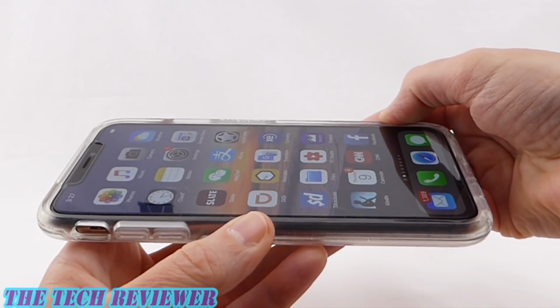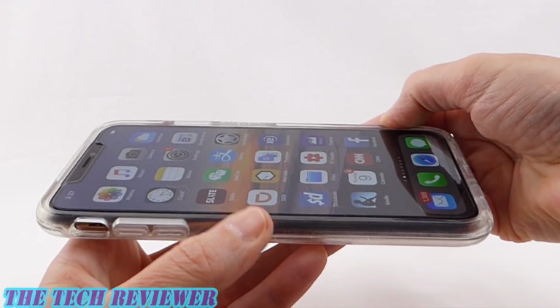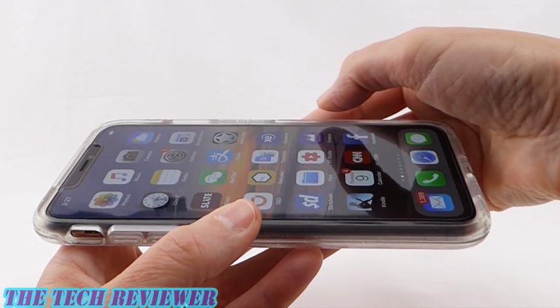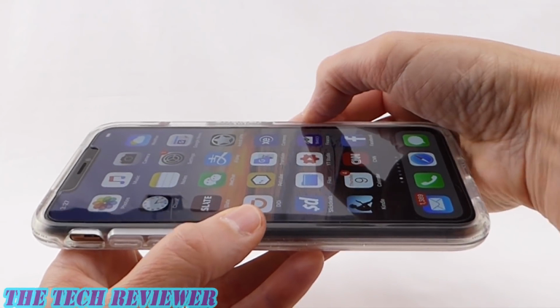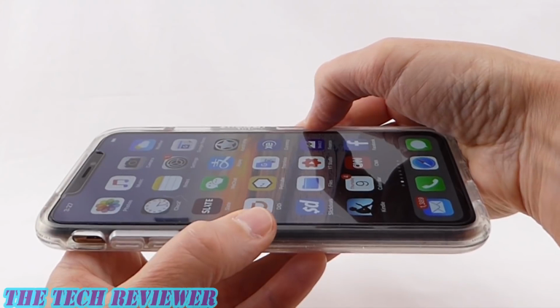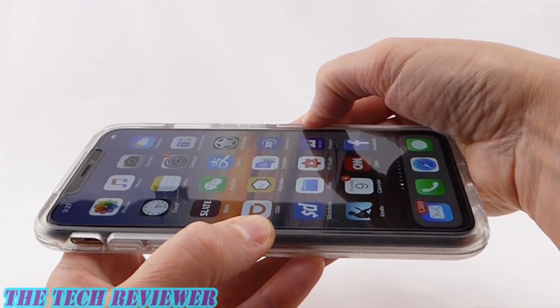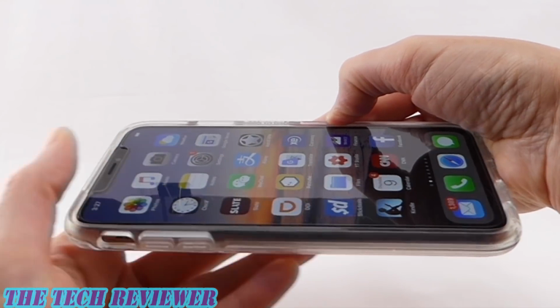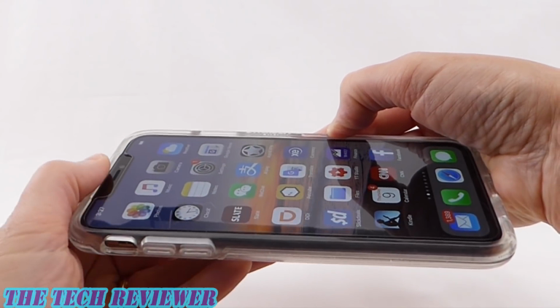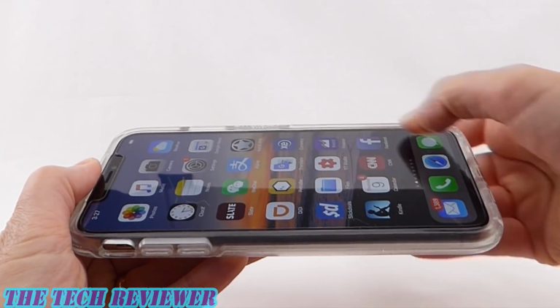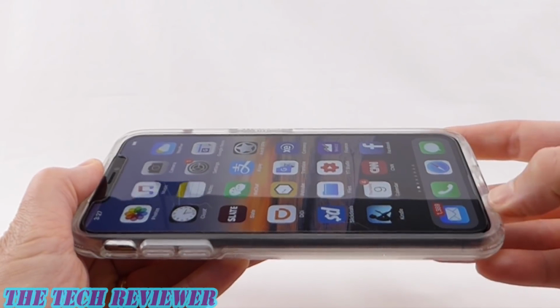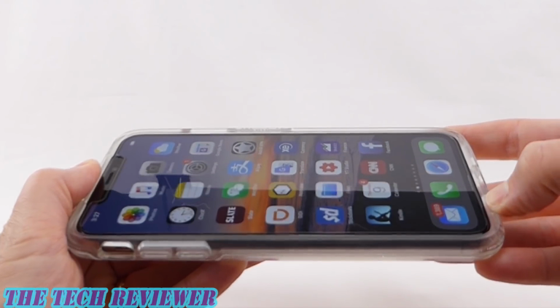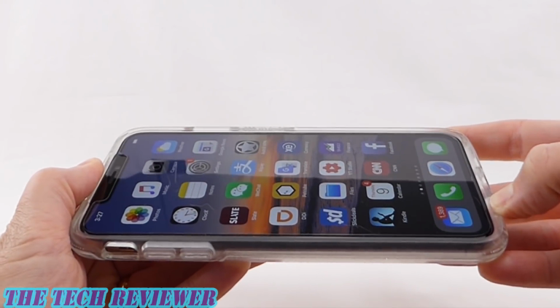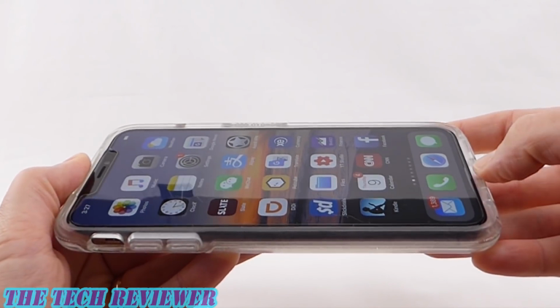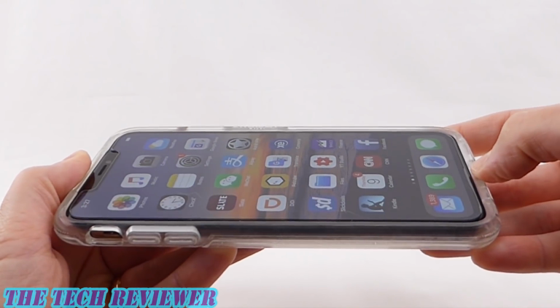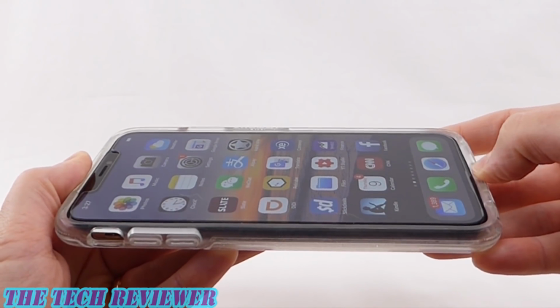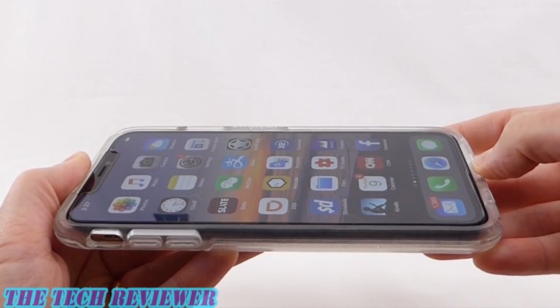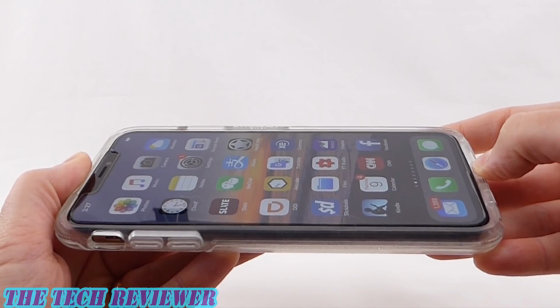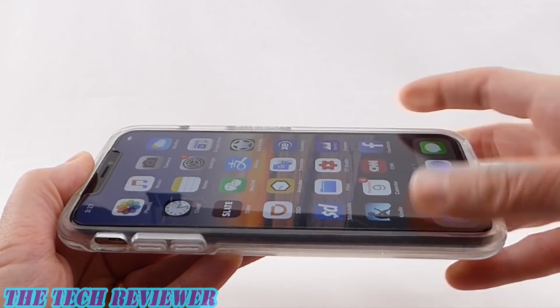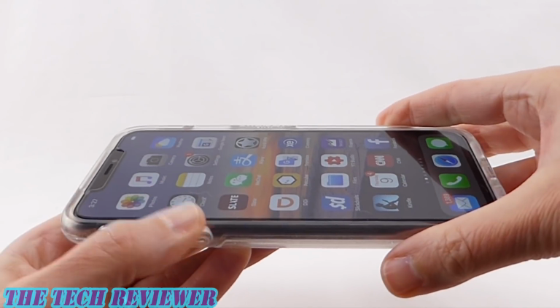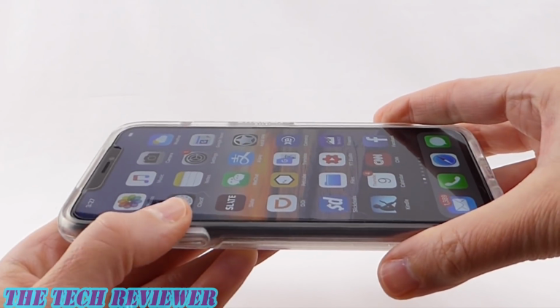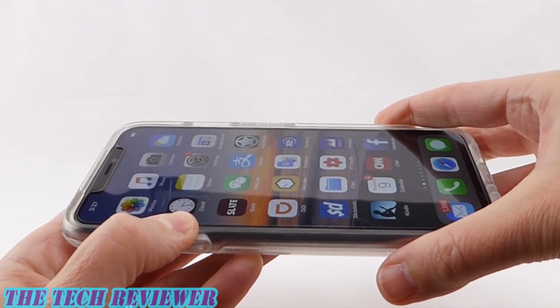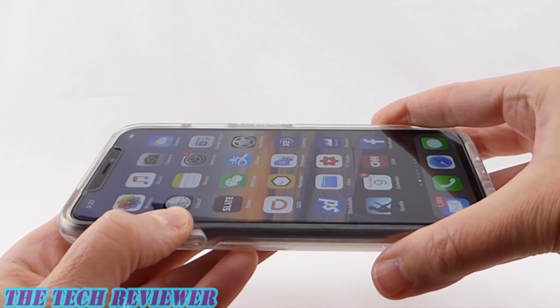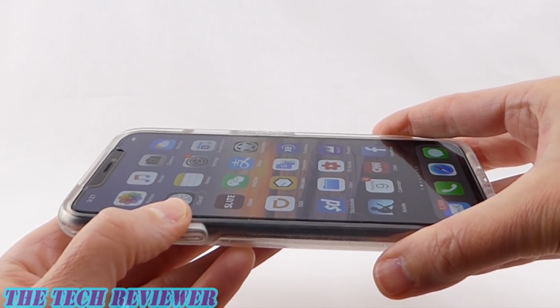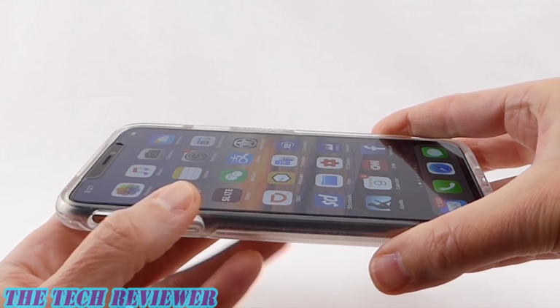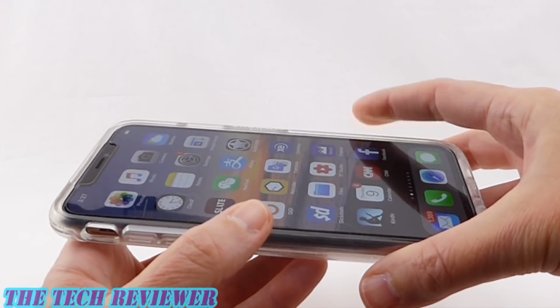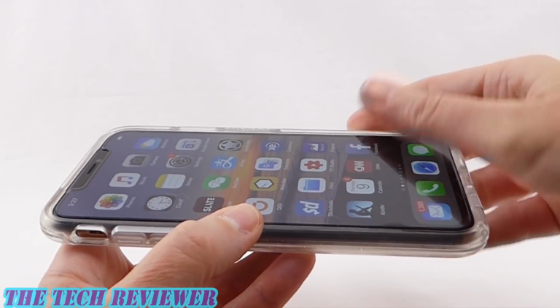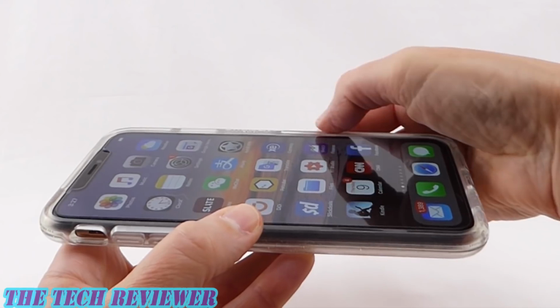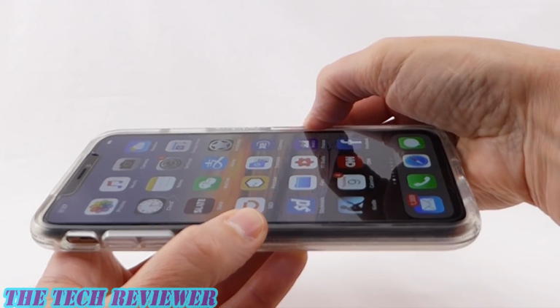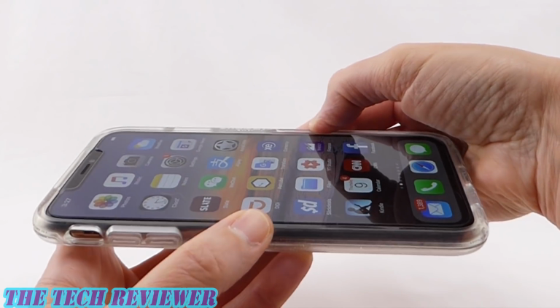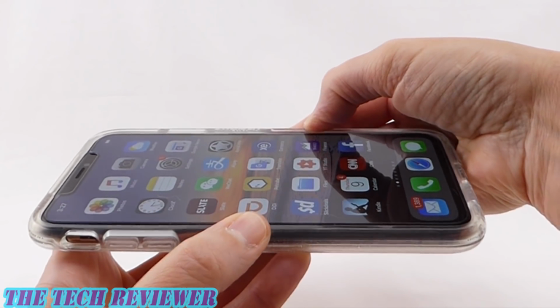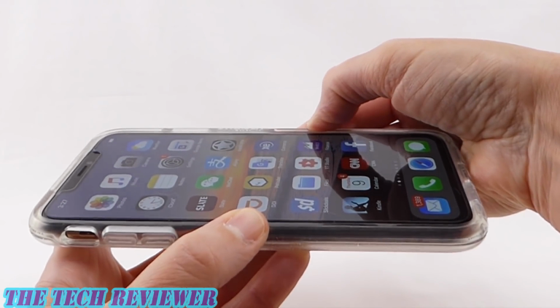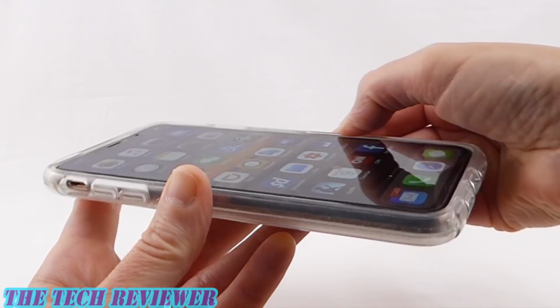Looking at the fit of this case, we have a nice tight fit on the sides as well as the top and bottom in most areas. Over the lightning port opening there's a little bit of give, as well as over the volume buttons, but really not too bad. Overall, this is a good fitting case on the iPhone XS Max.